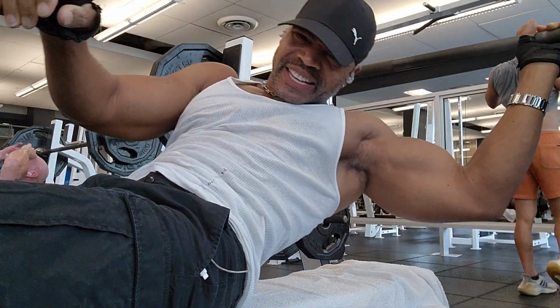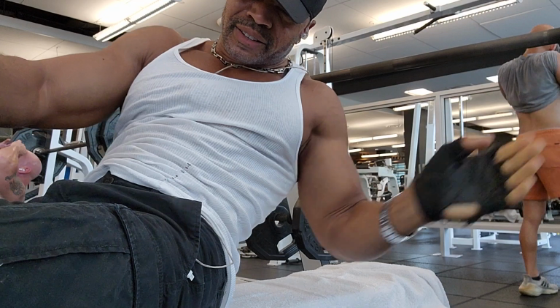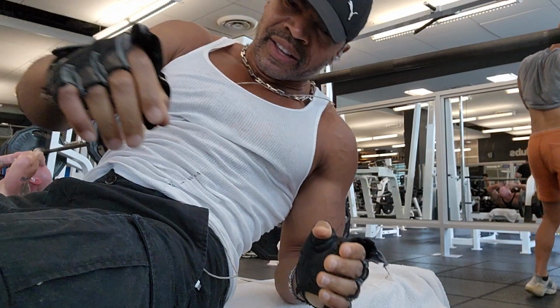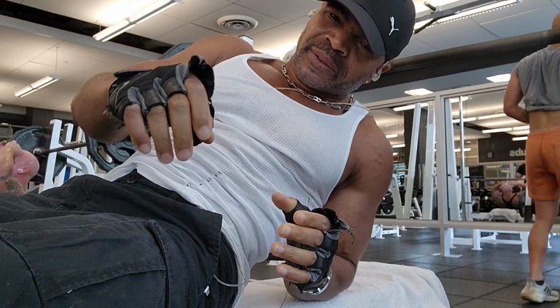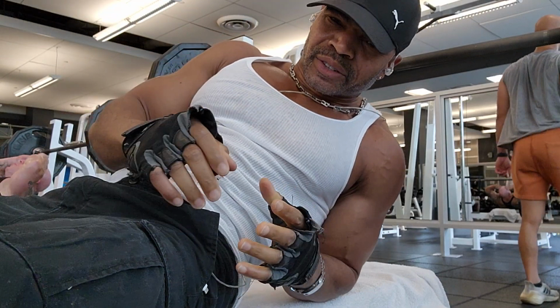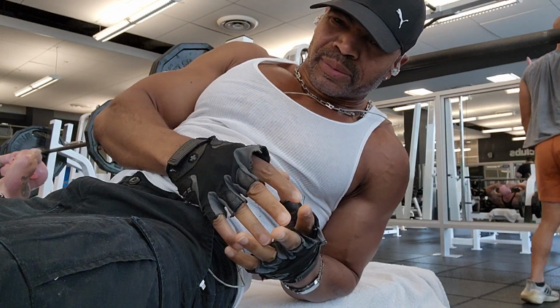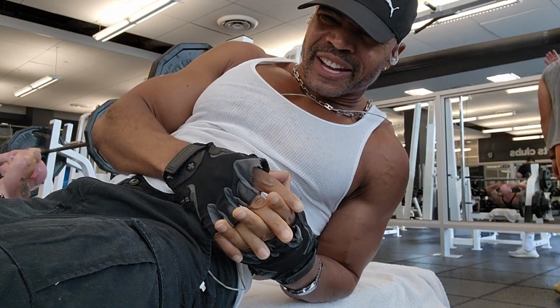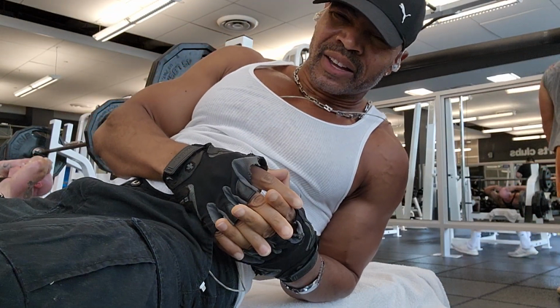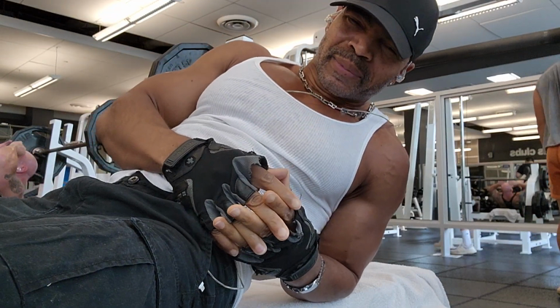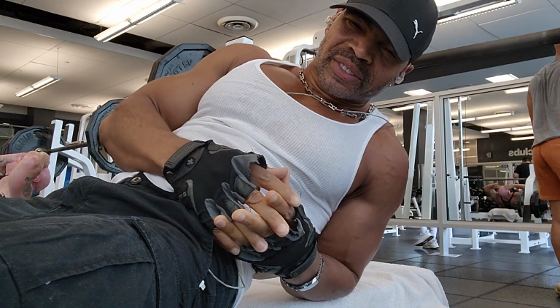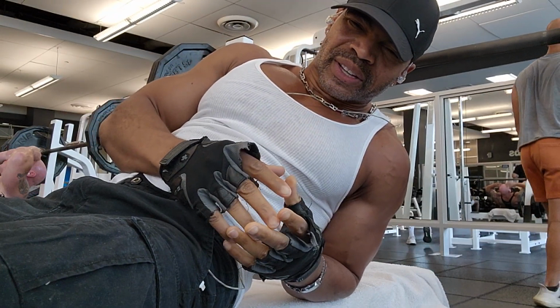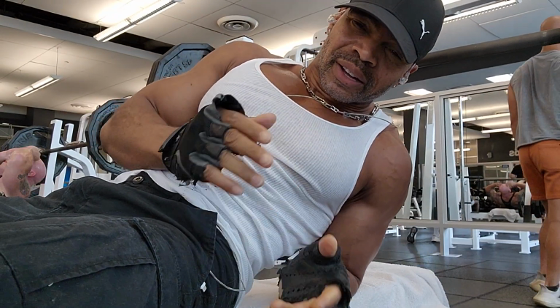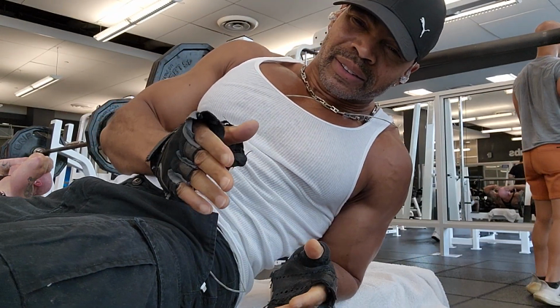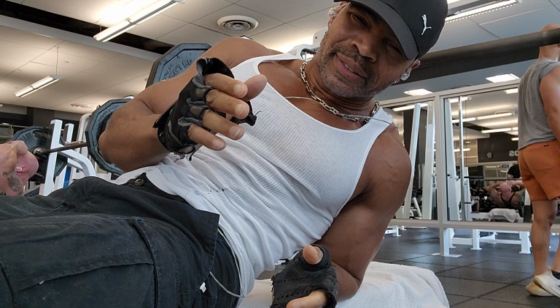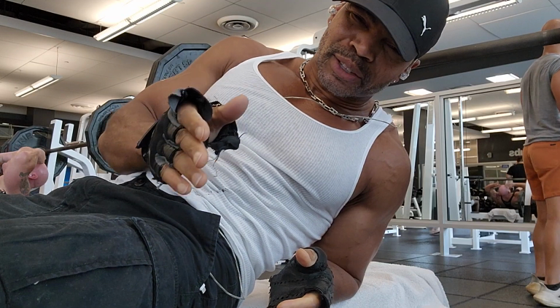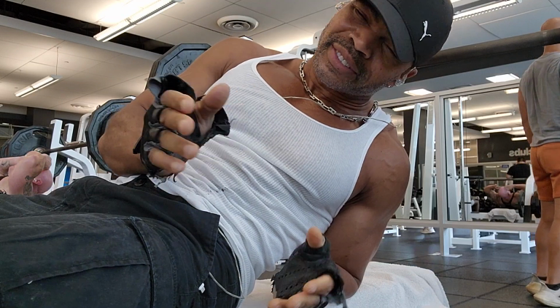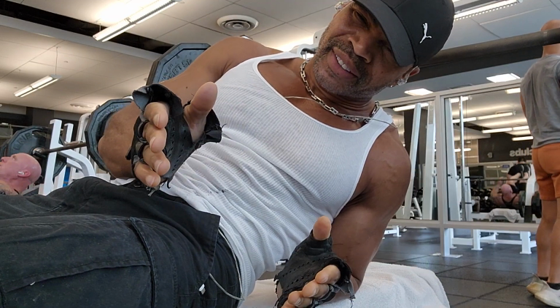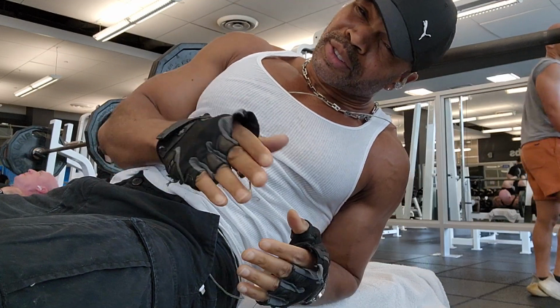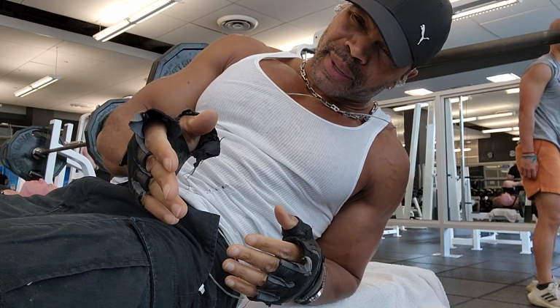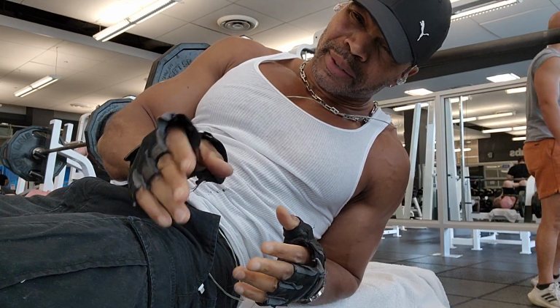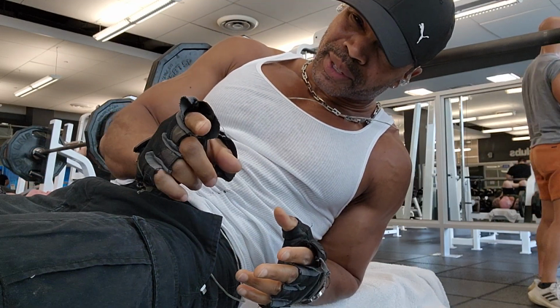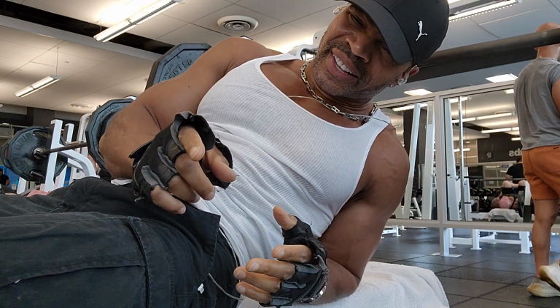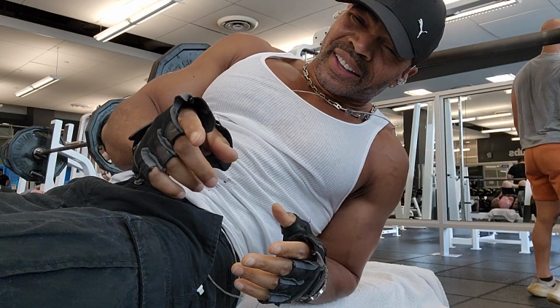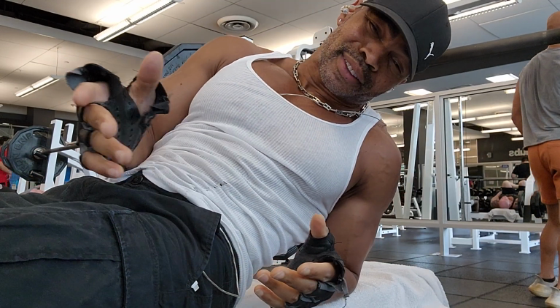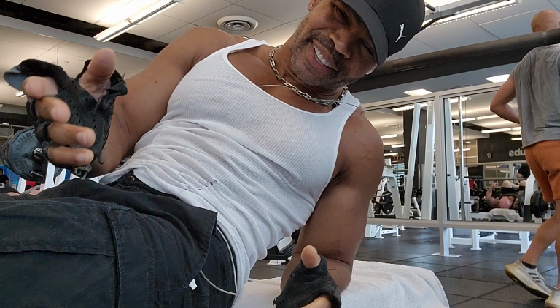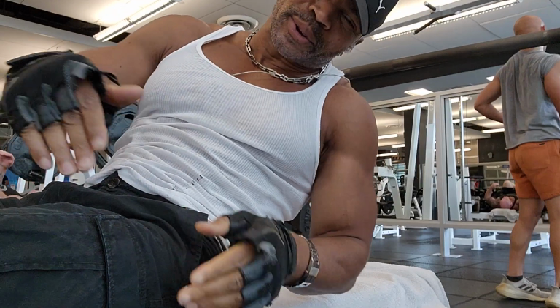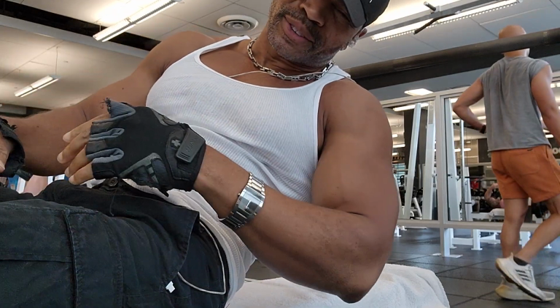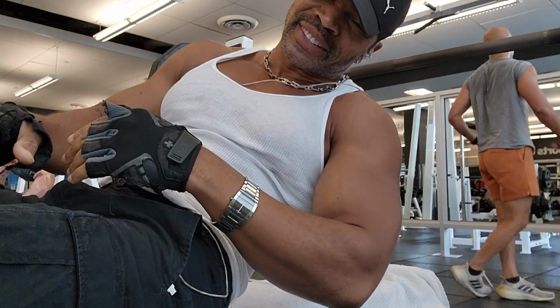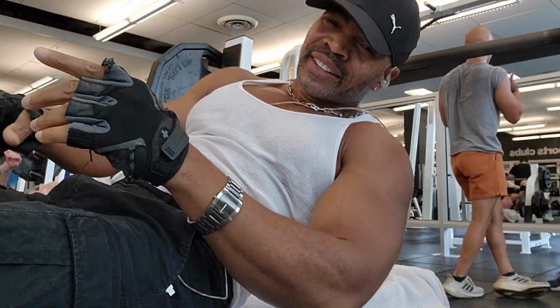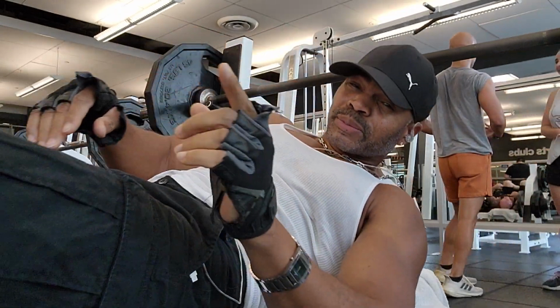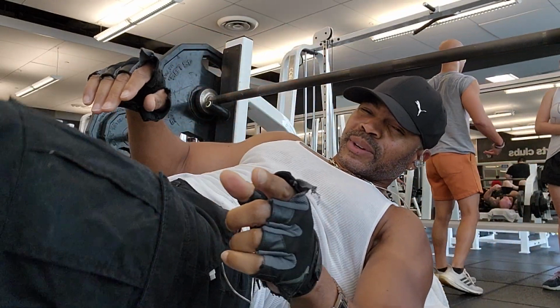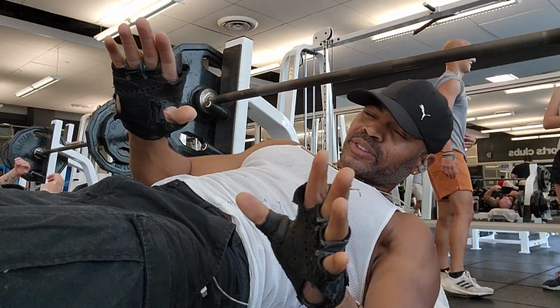Lately what I started to do with my bench presses is a compound bench press — the same thing back to back with less rest. Like this, I can go right back into another set. You won't be able to do as much weight, but it's okay.